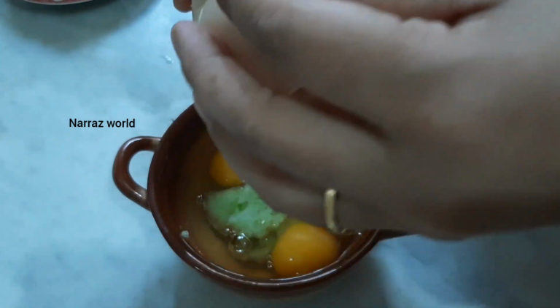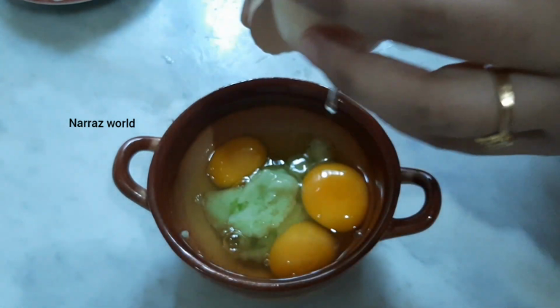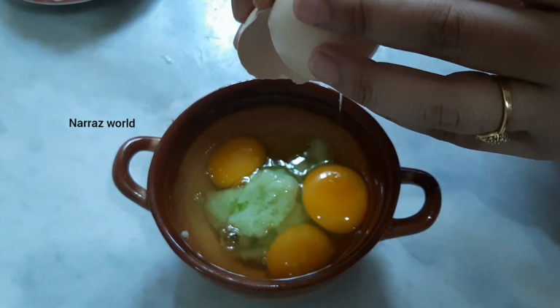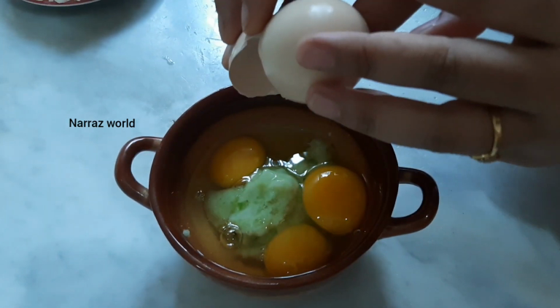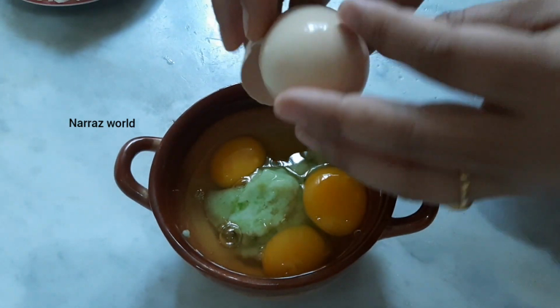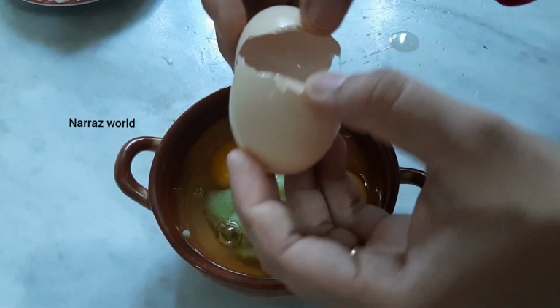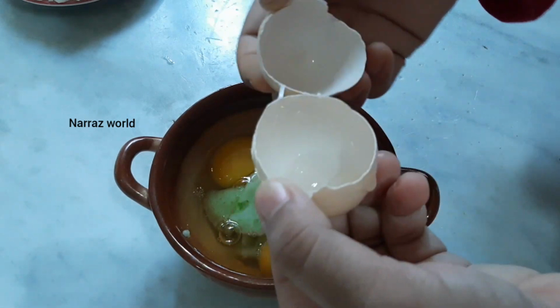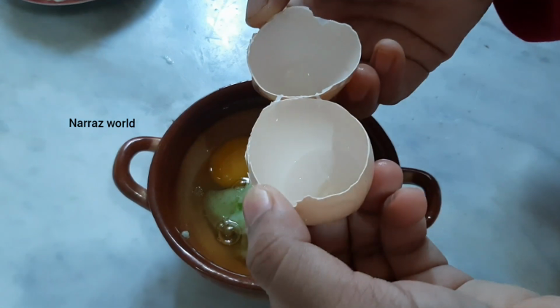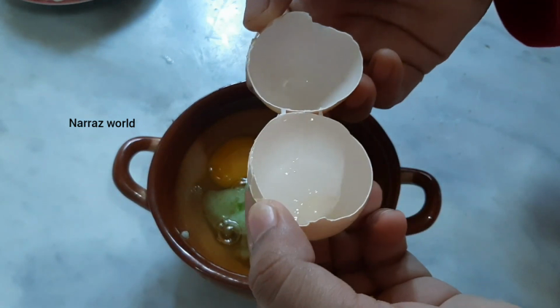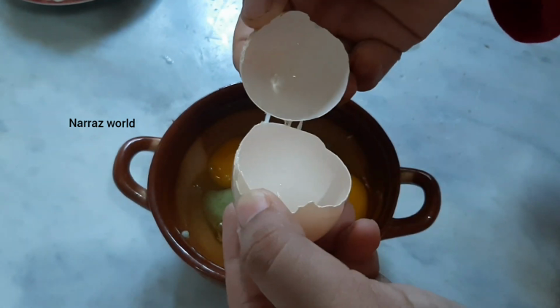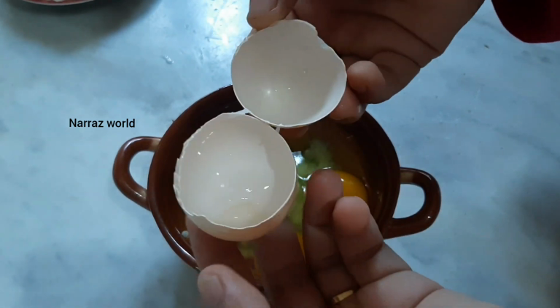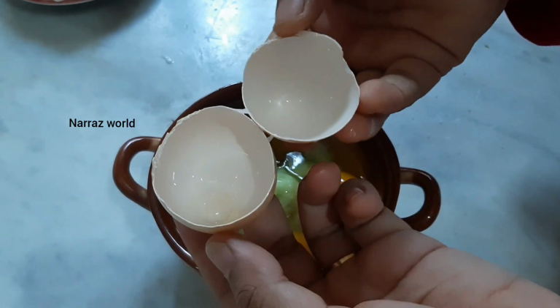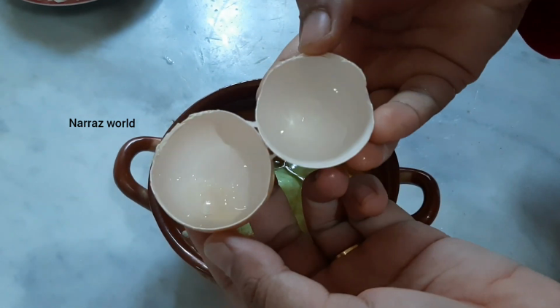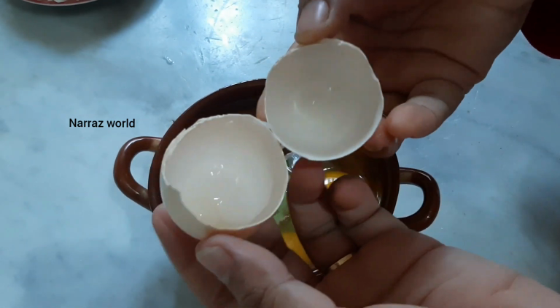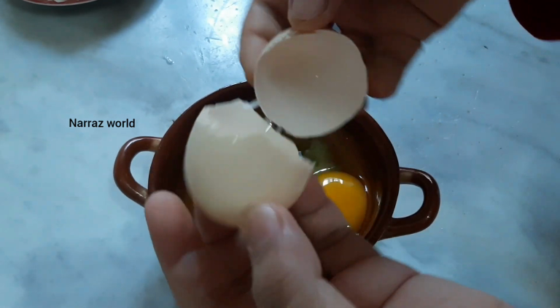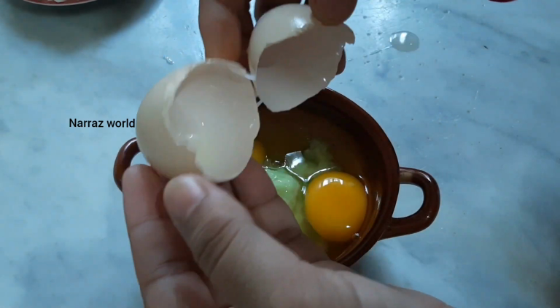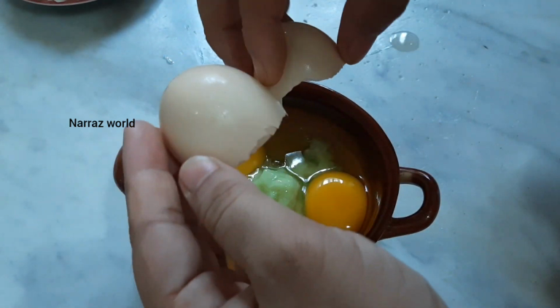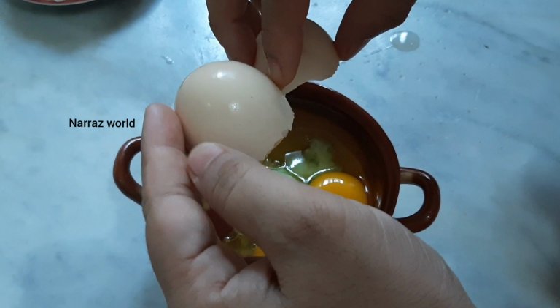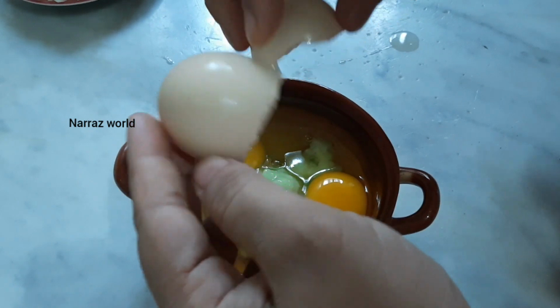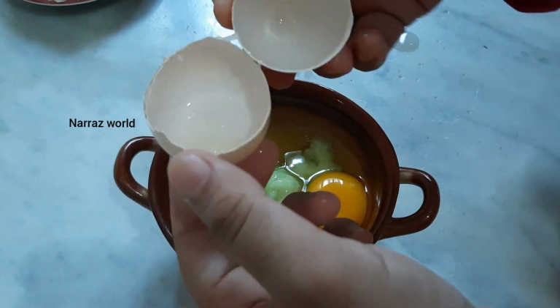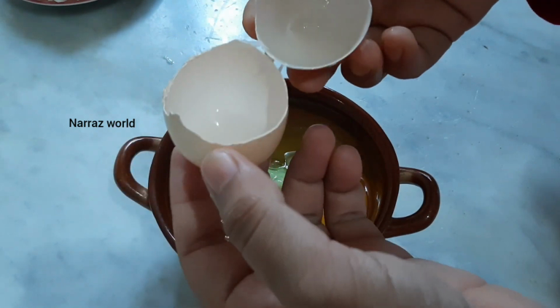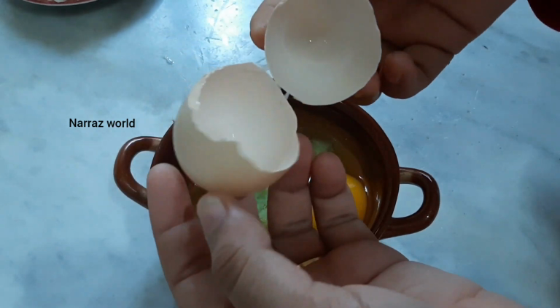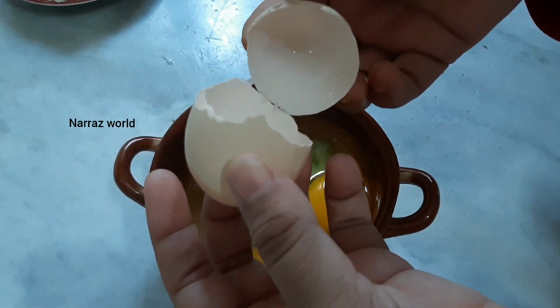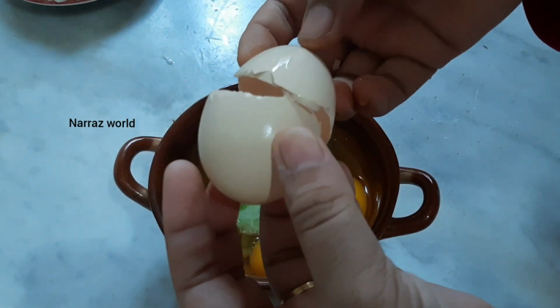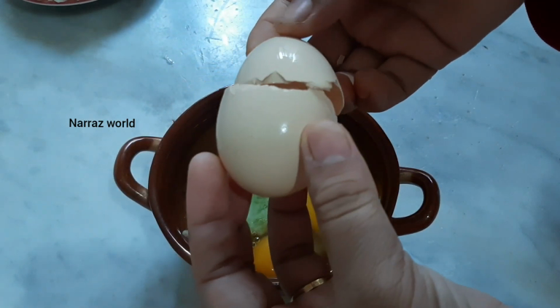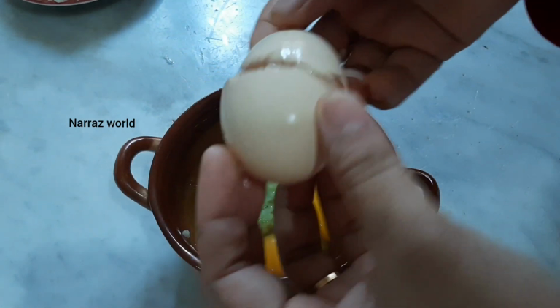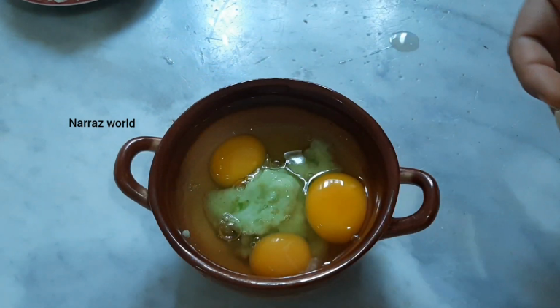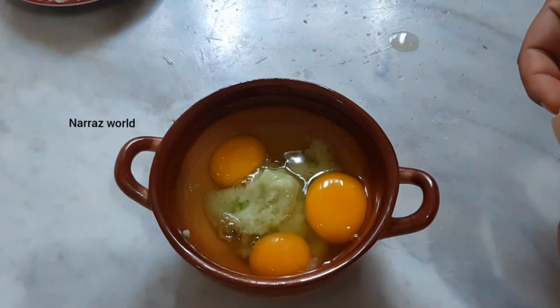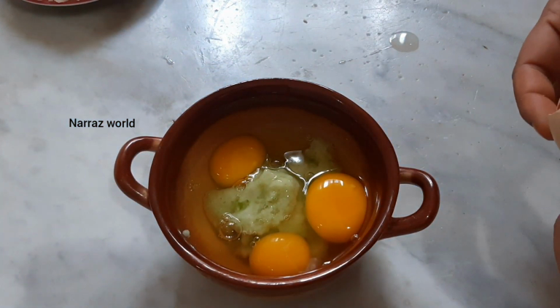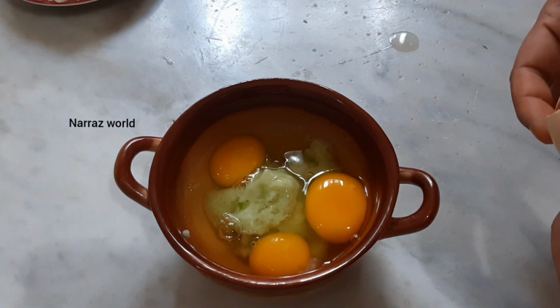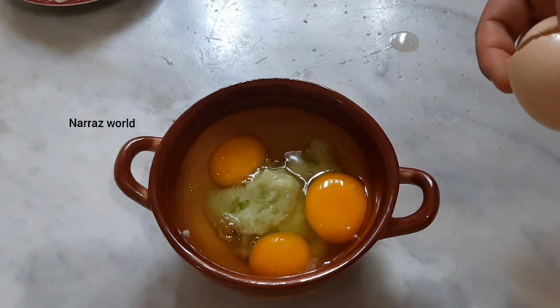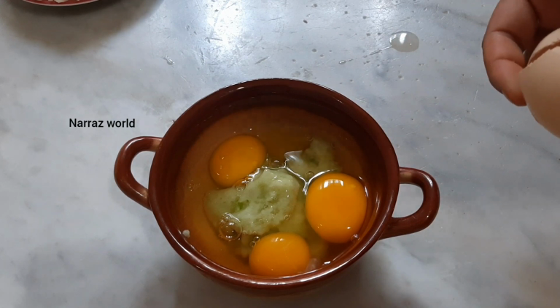Wow, we have two. This is a big one. You can do it.